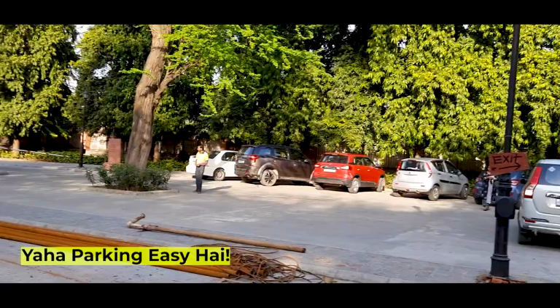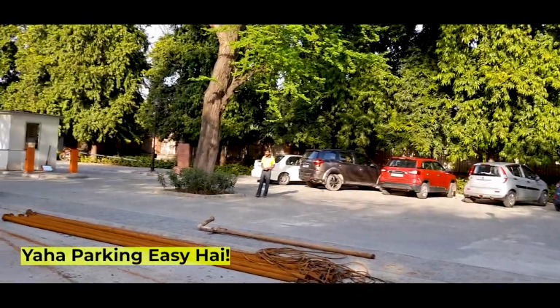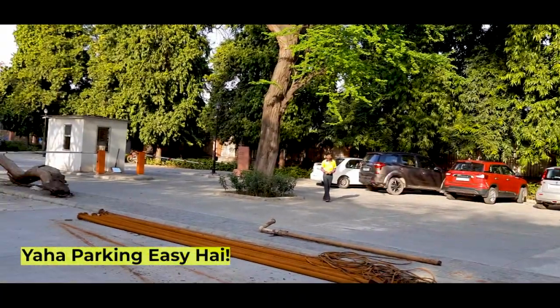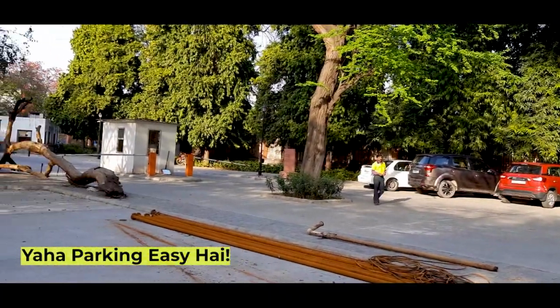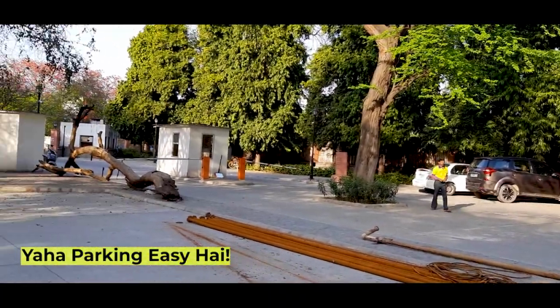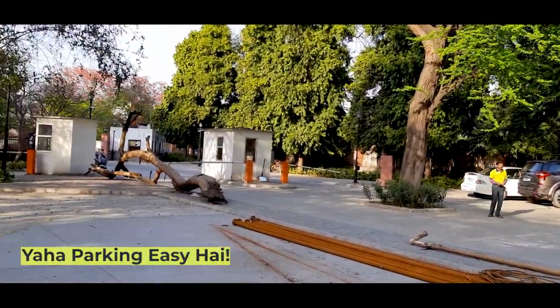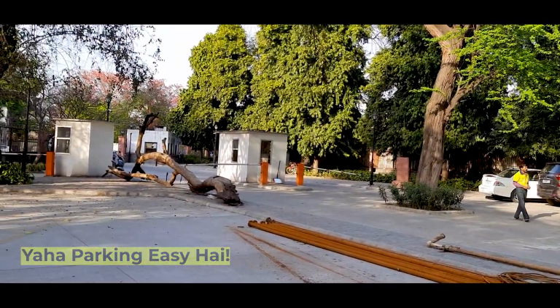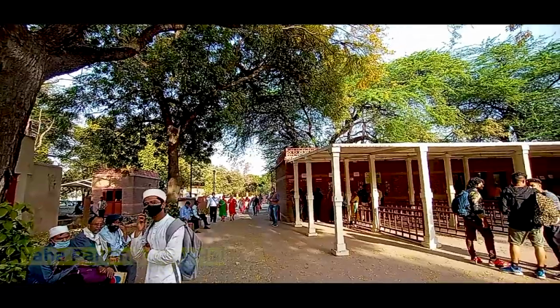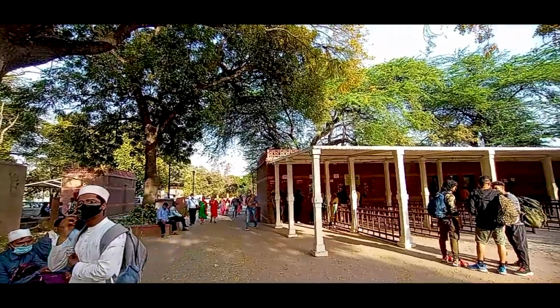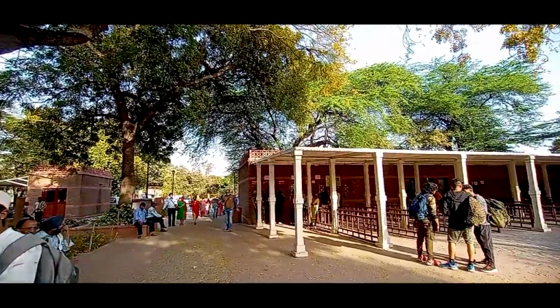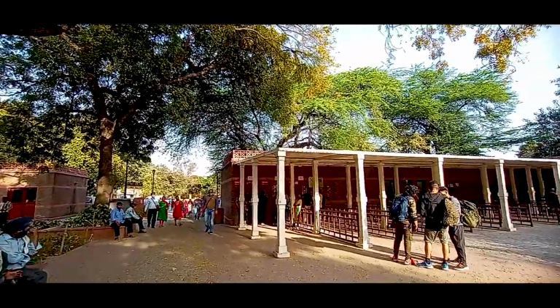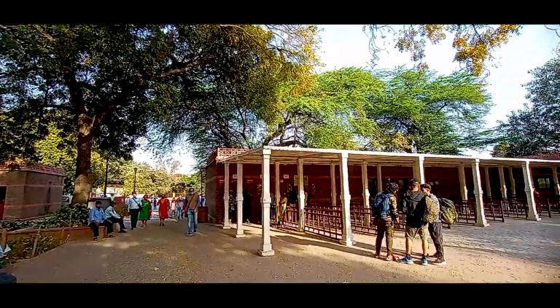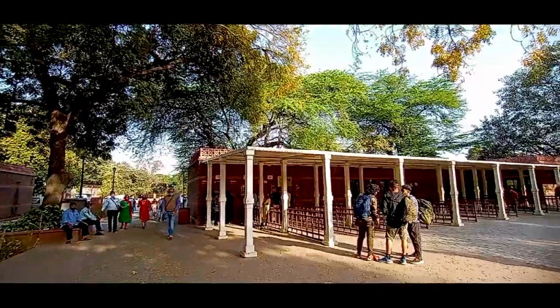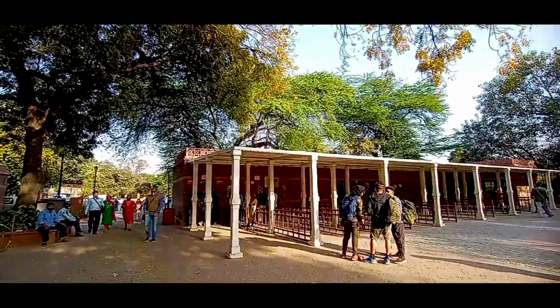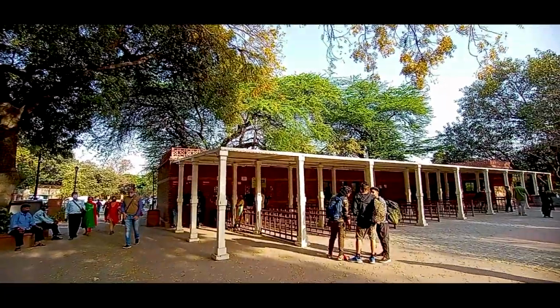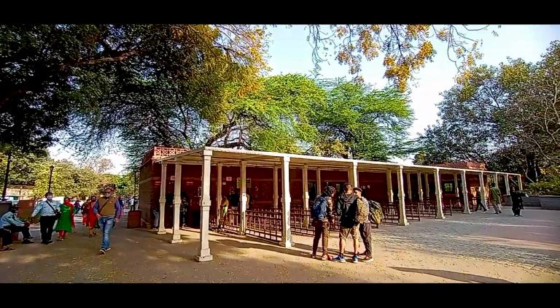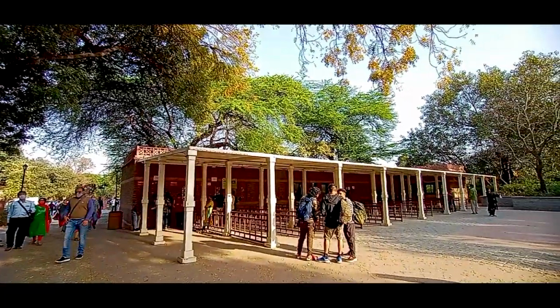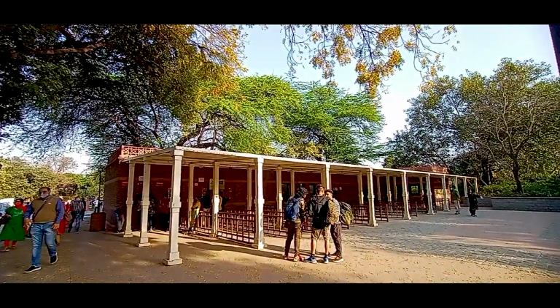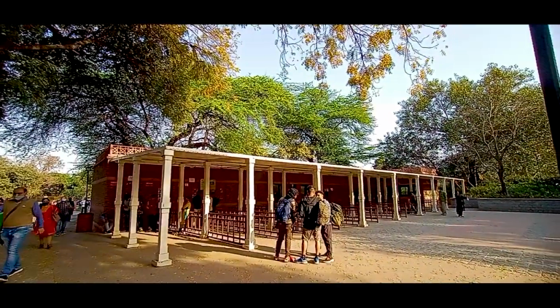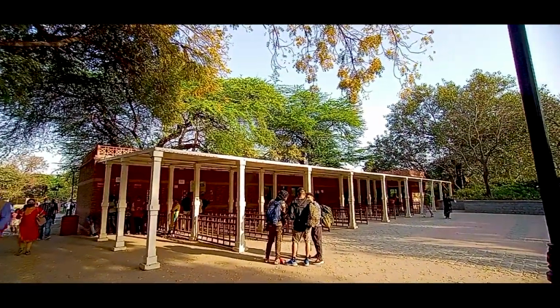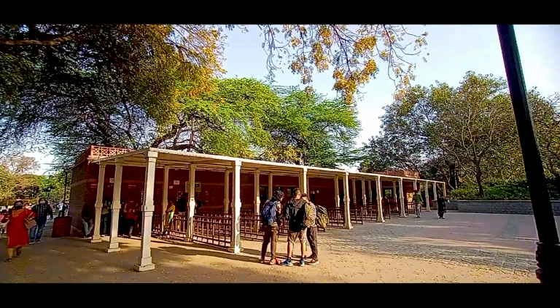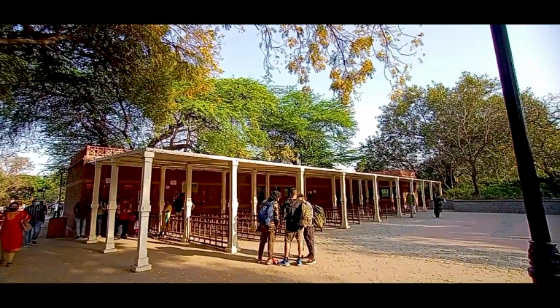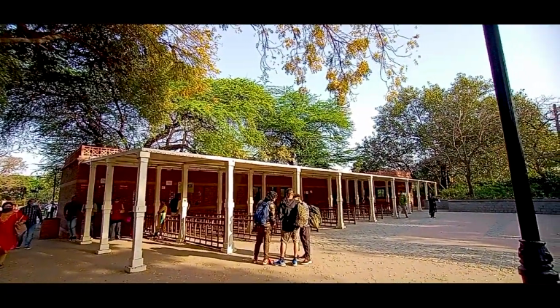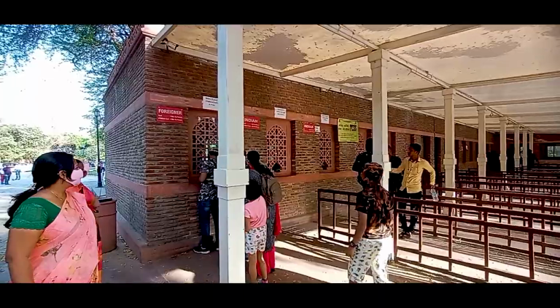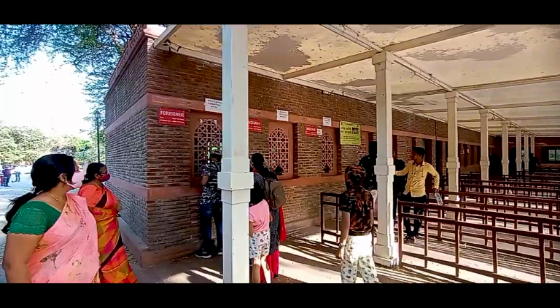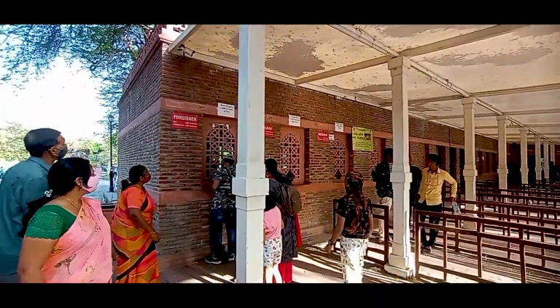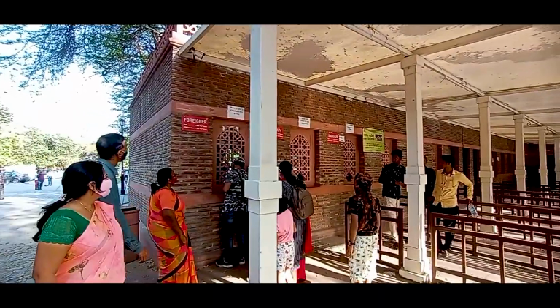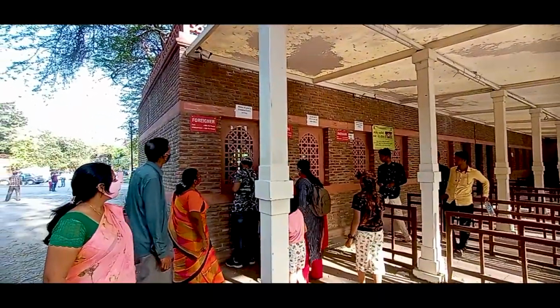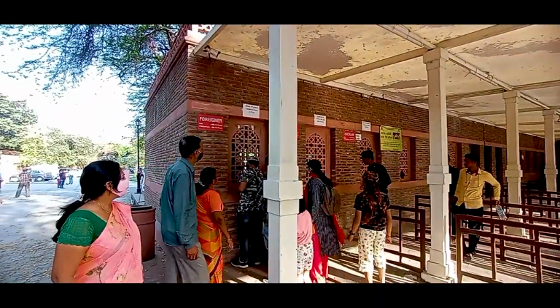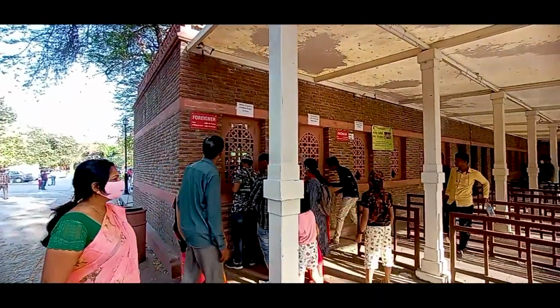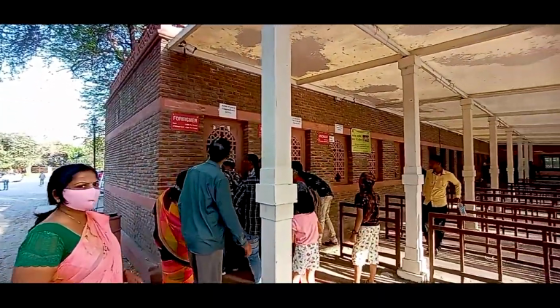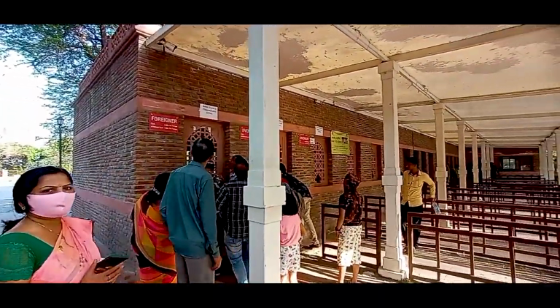Let's talk about the parking space. If you are visiting Qutub Minar, you don't need to worry about parking — there is a lot of parking space available. You can park your car or bike here.